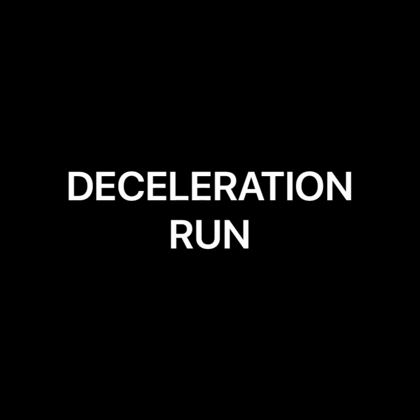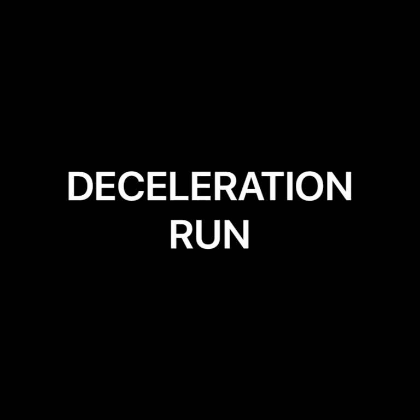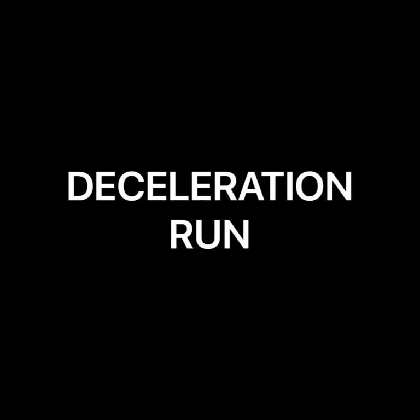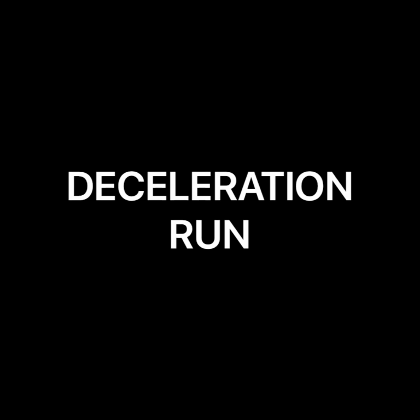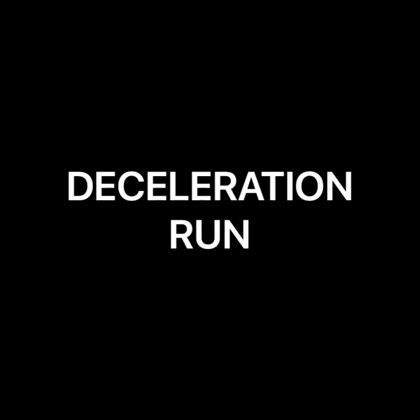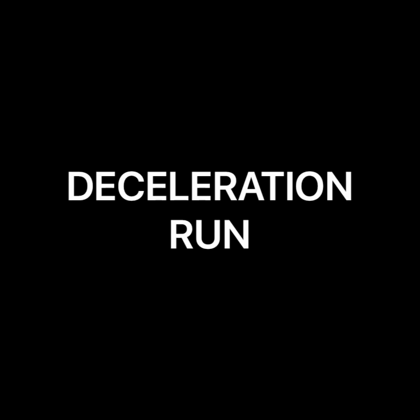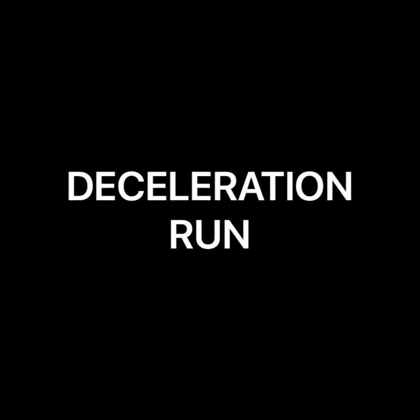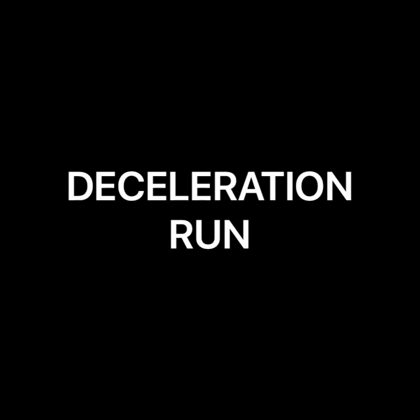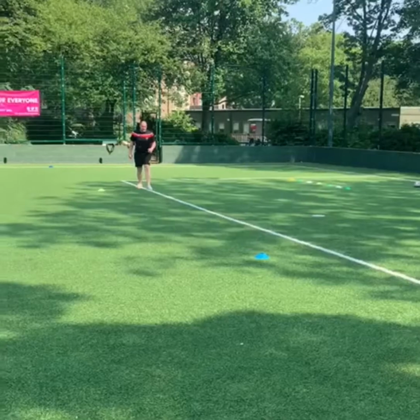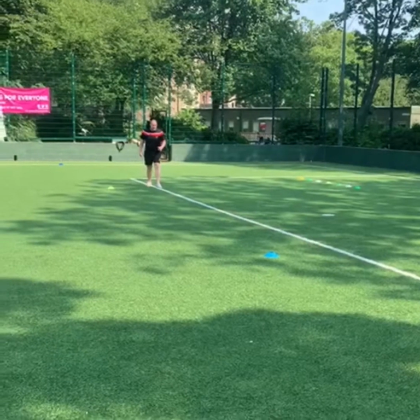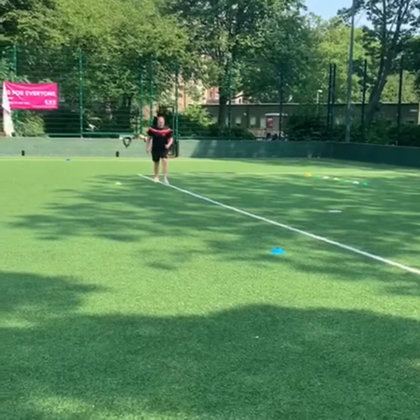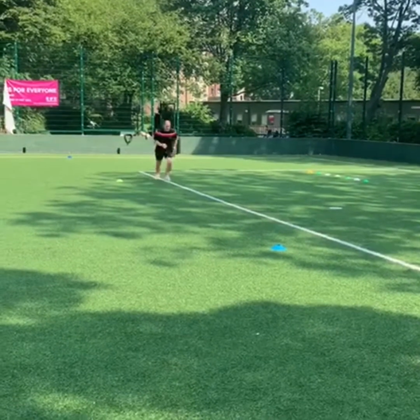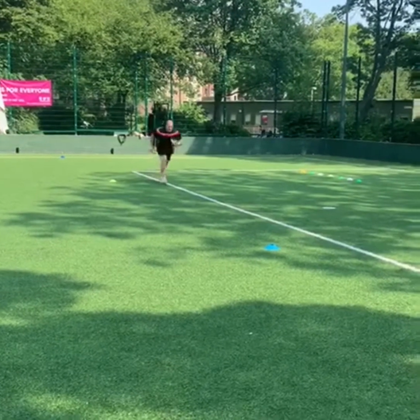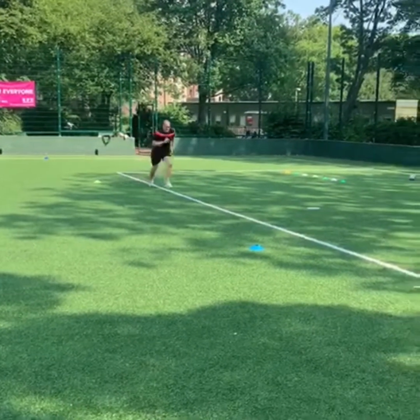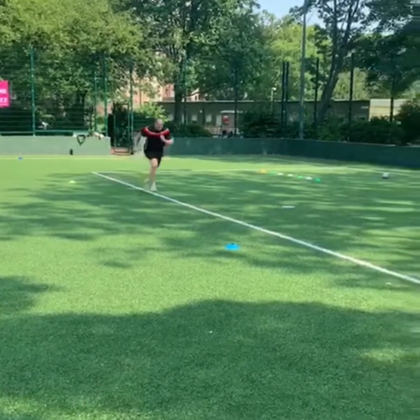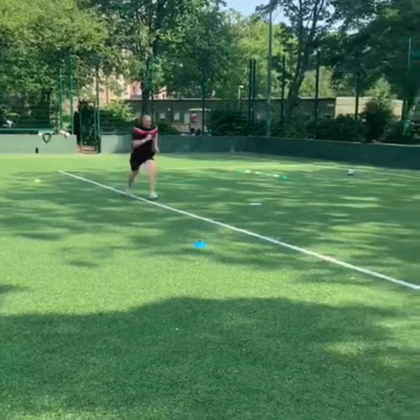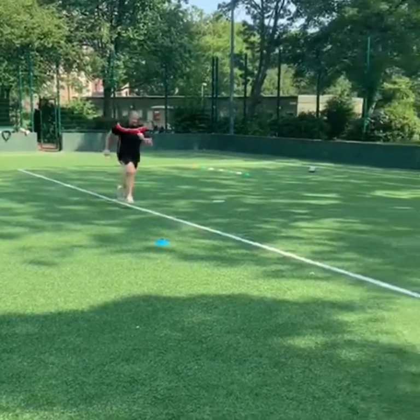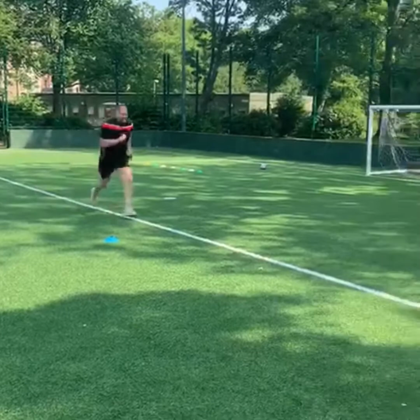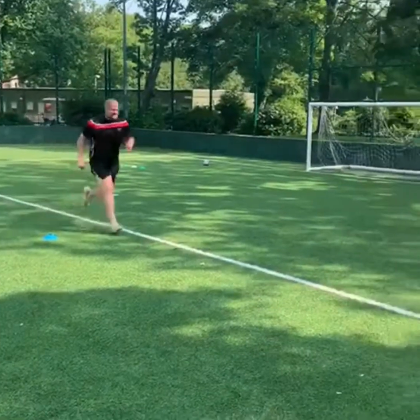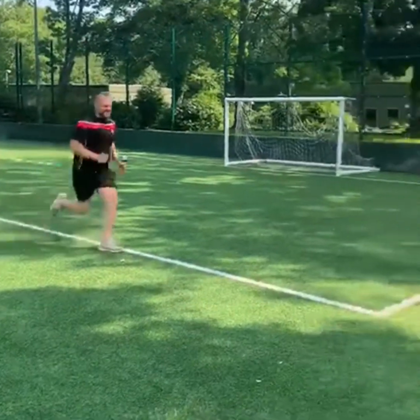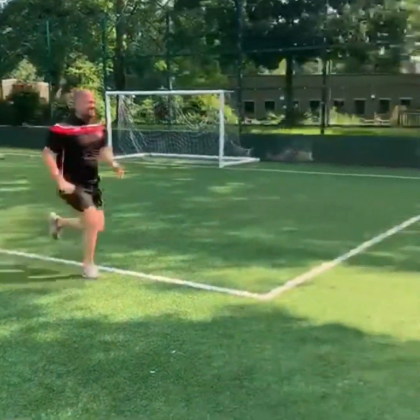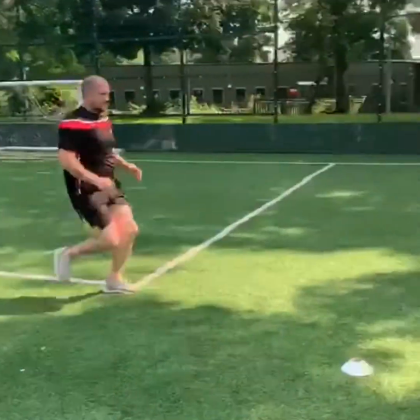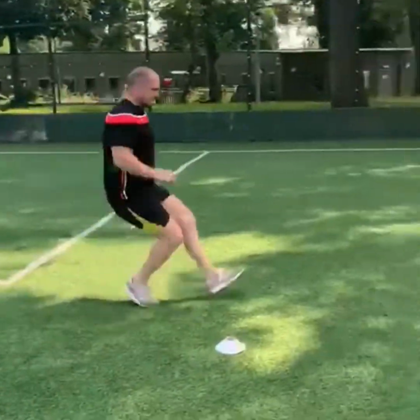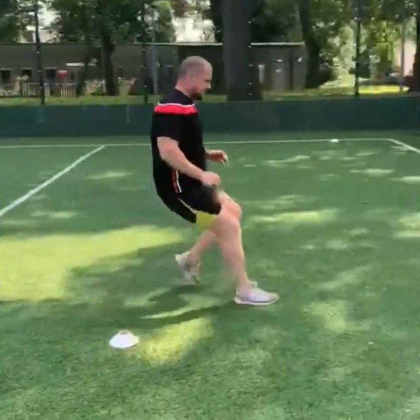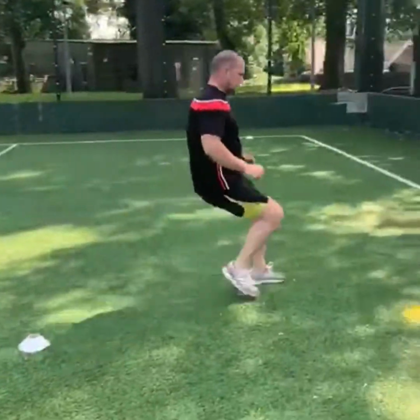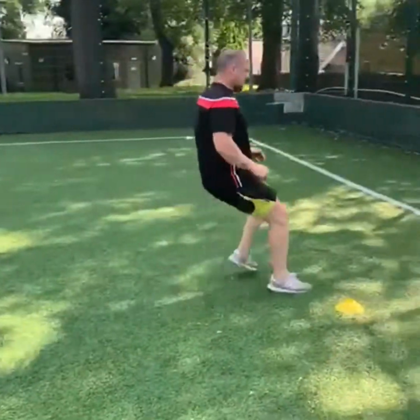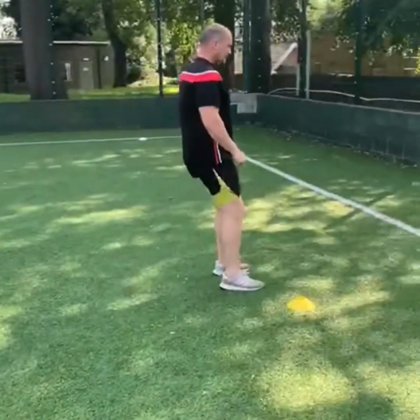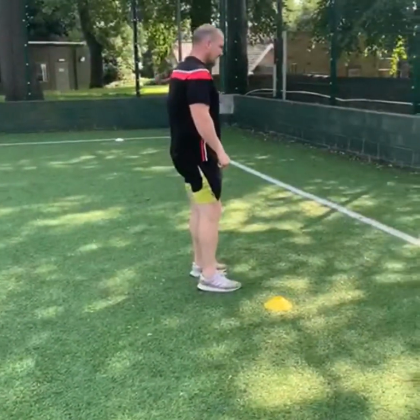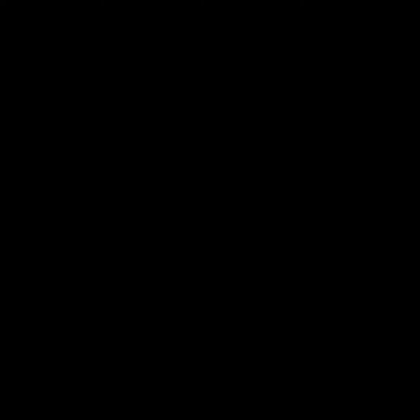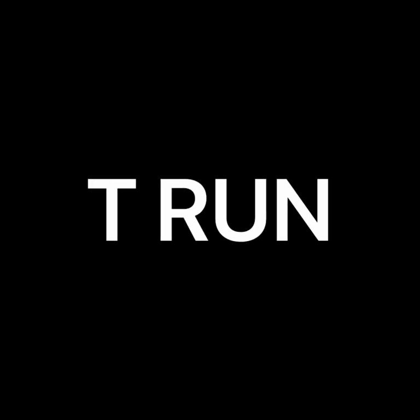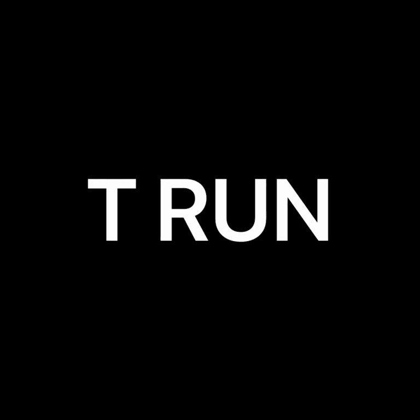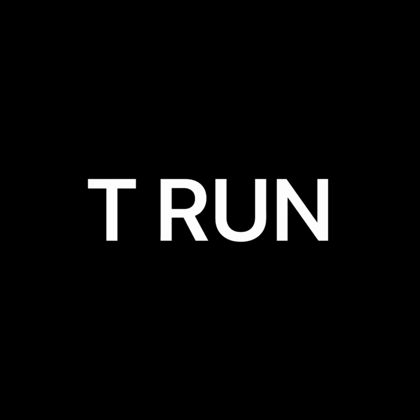We've got some deceleration runs — you're running at full pace, and once you hit the yellow cone you decelerate down to the white cone.